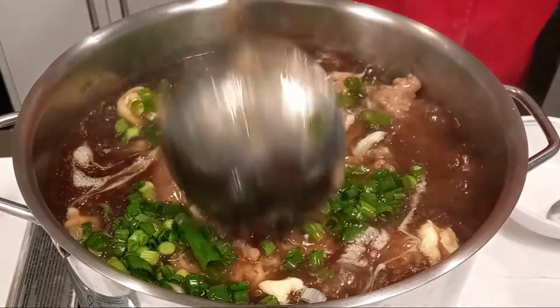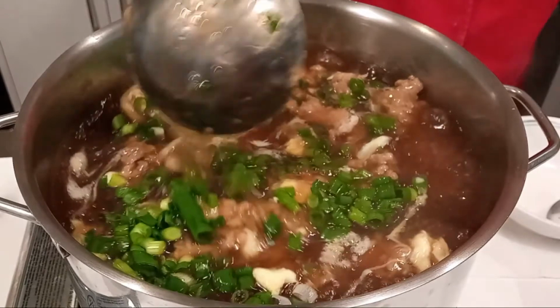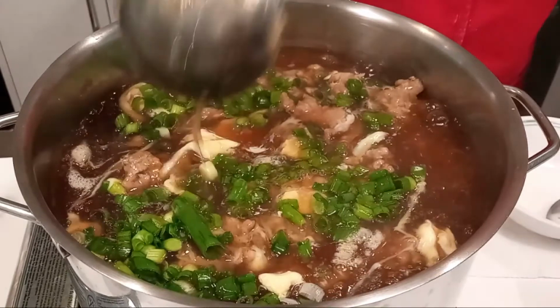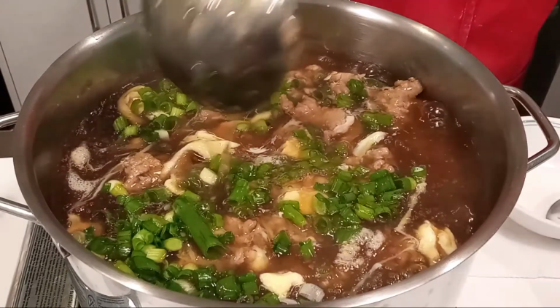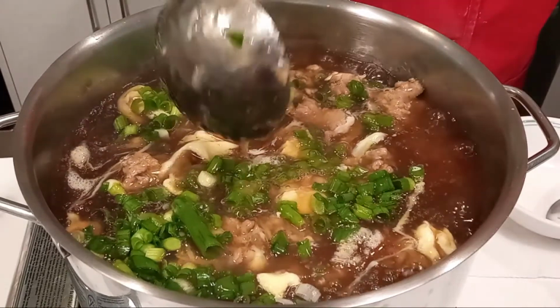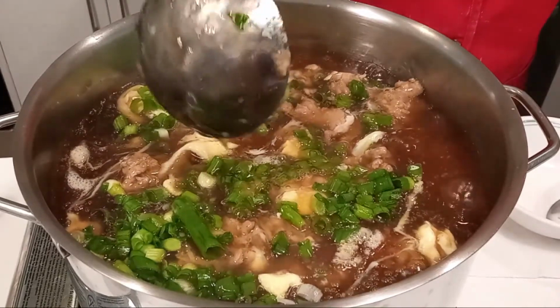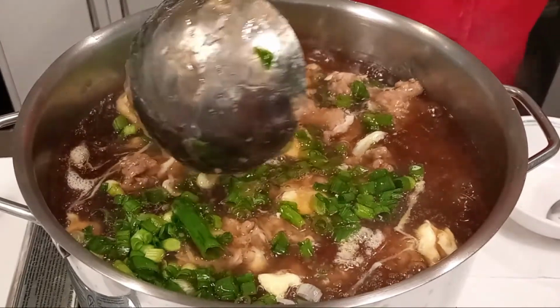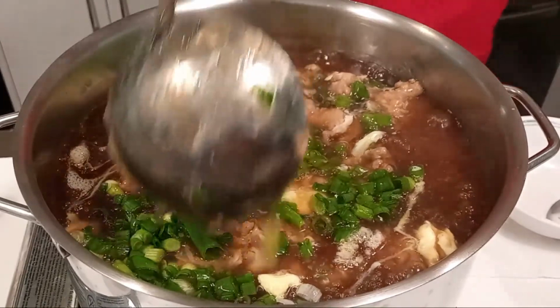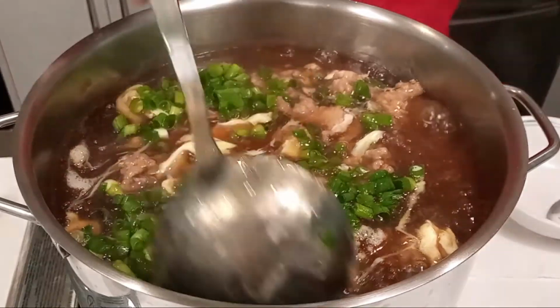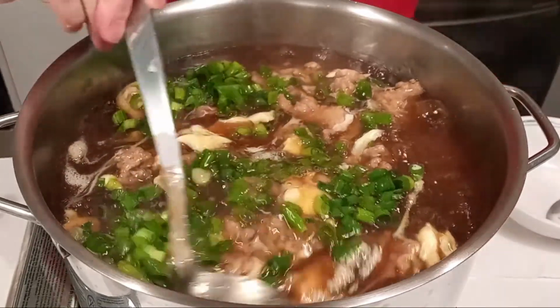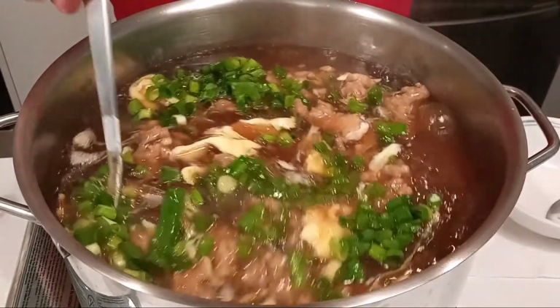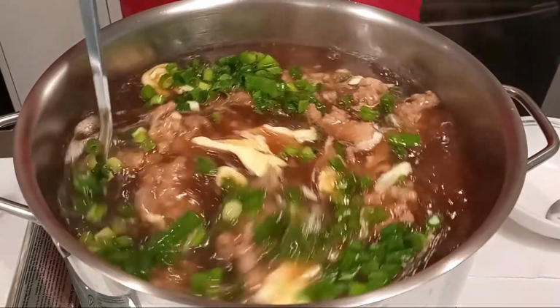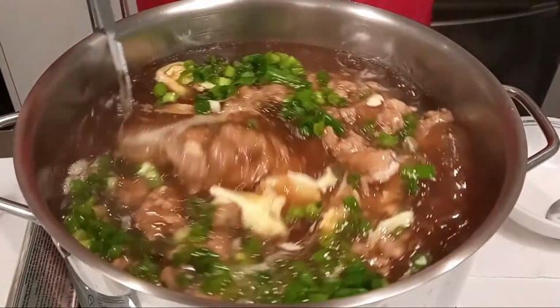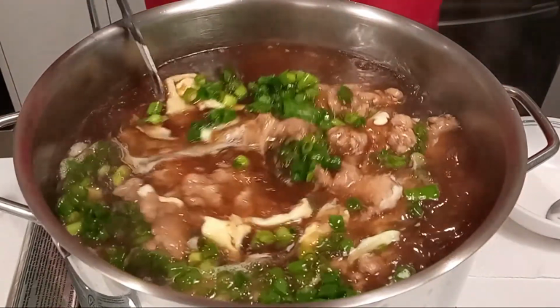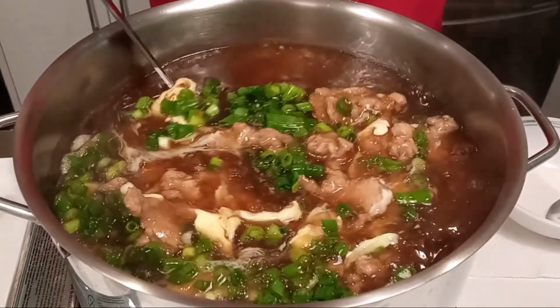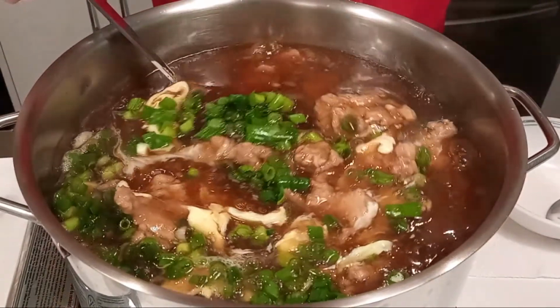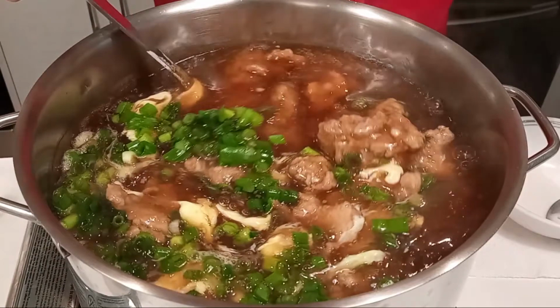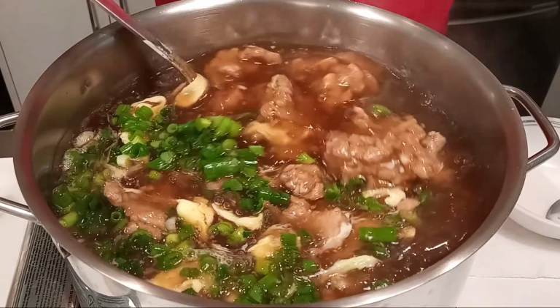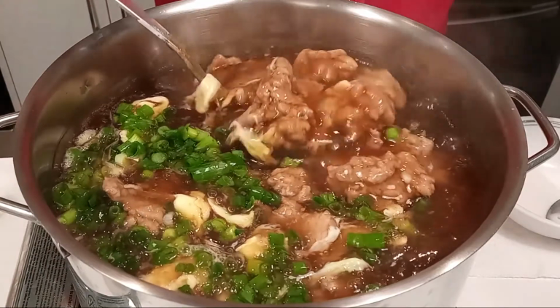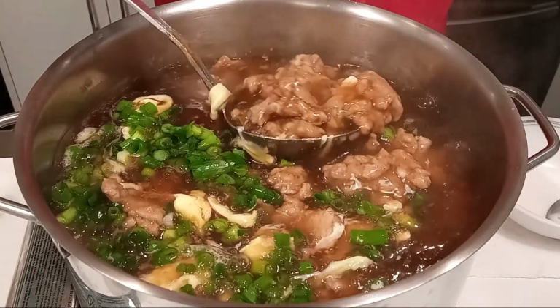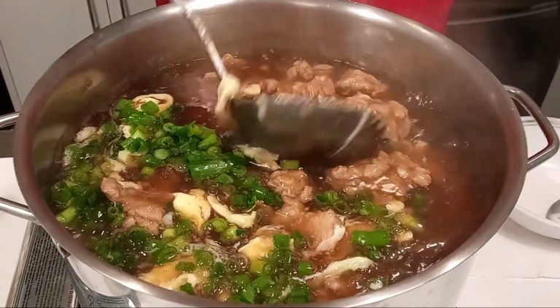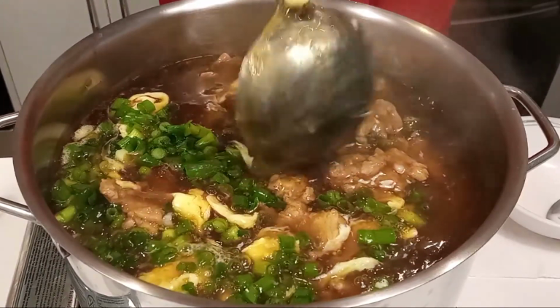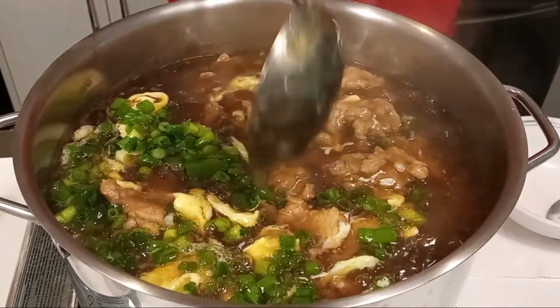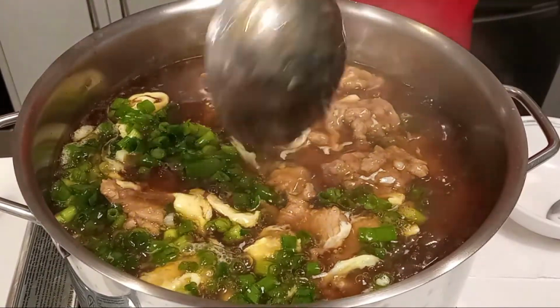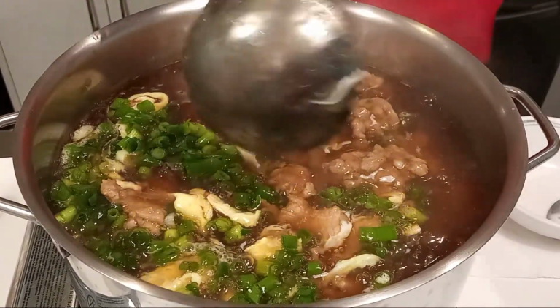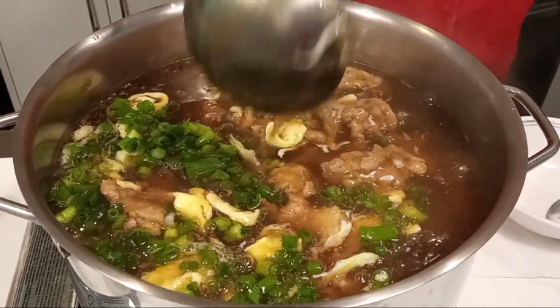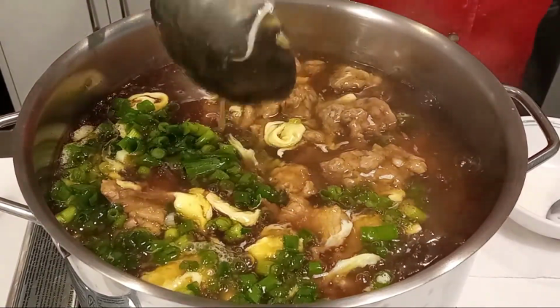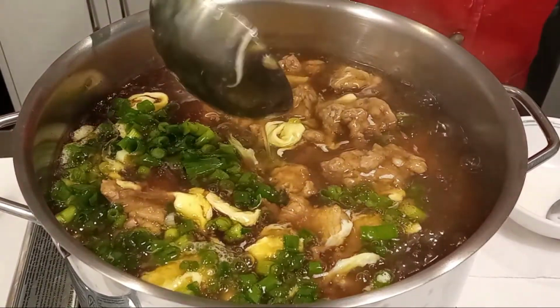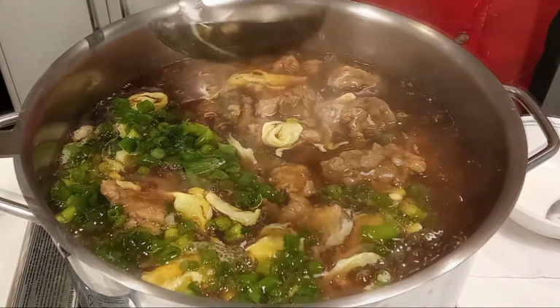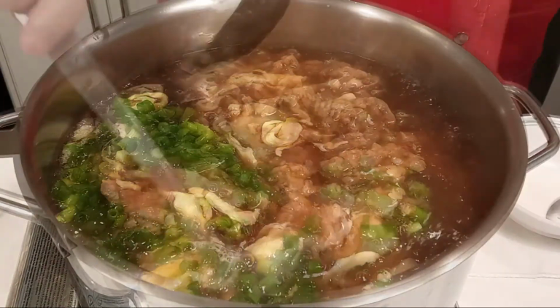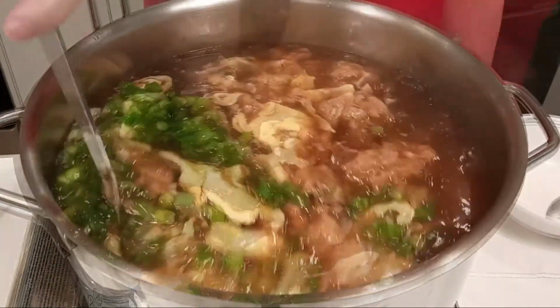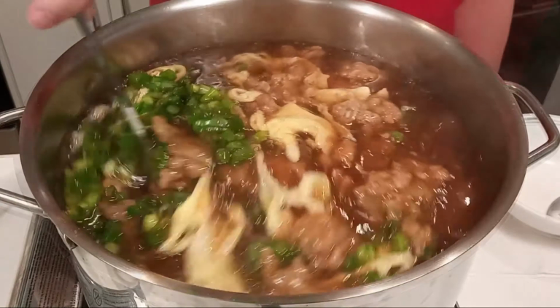And now you know how to make delicious maki at home. You can eat it on its own, with noodles, or even with rice.